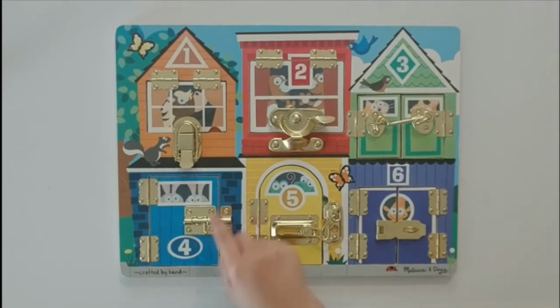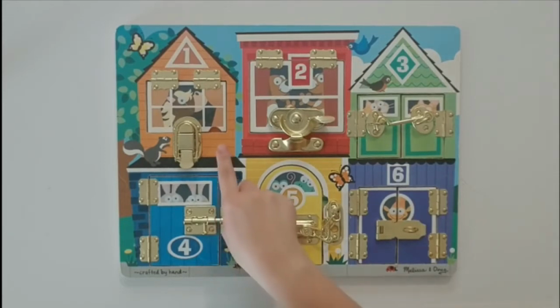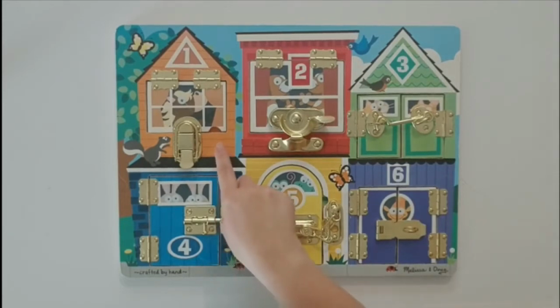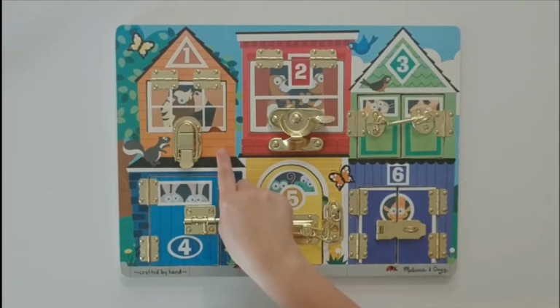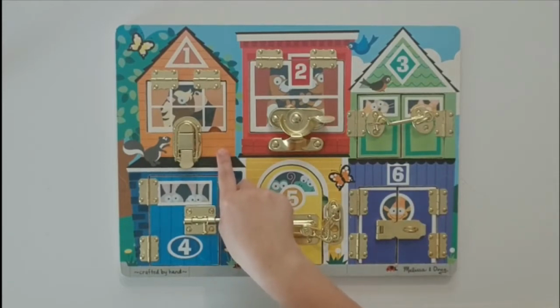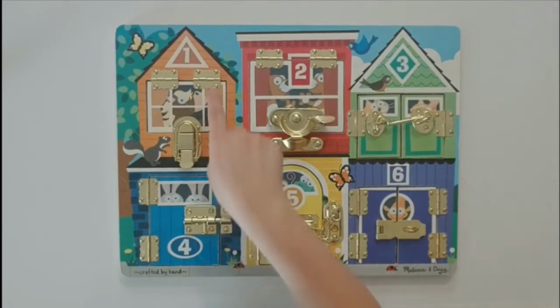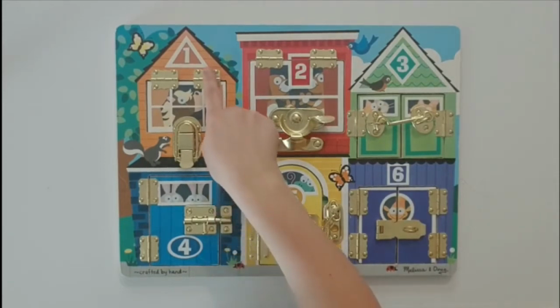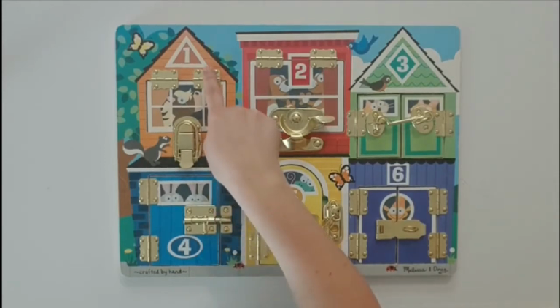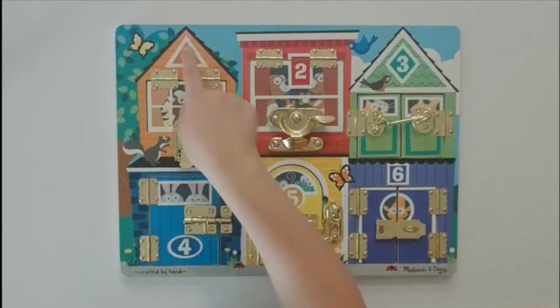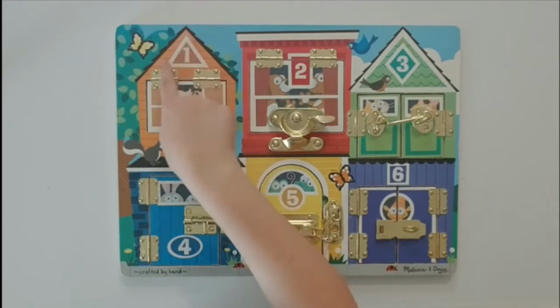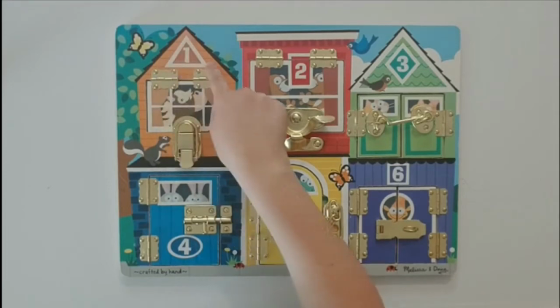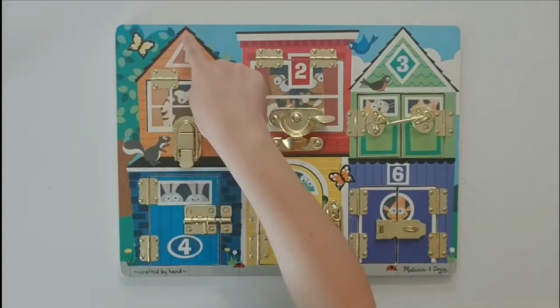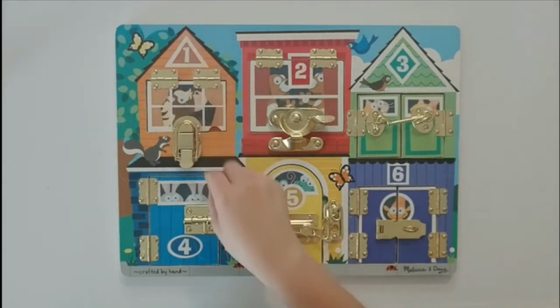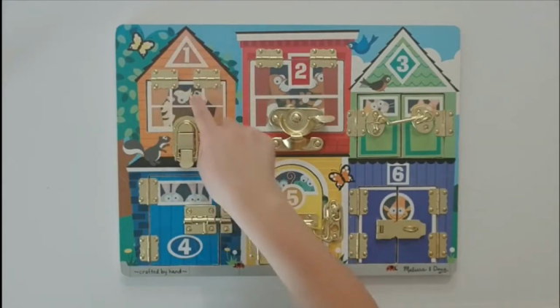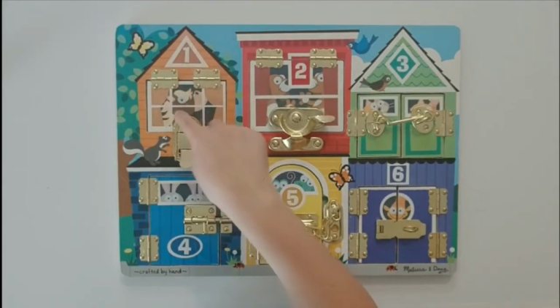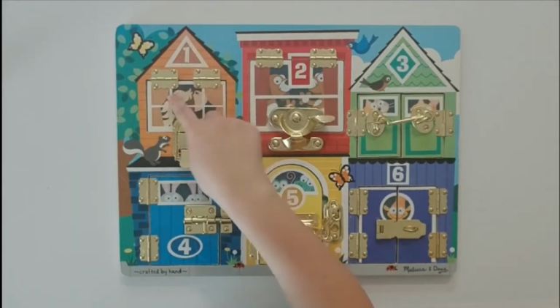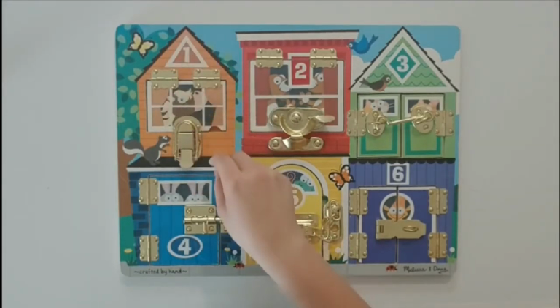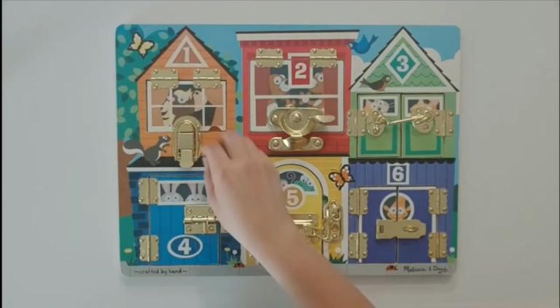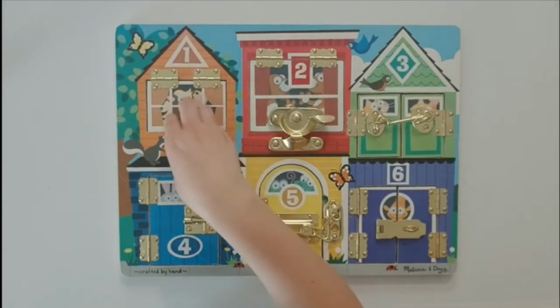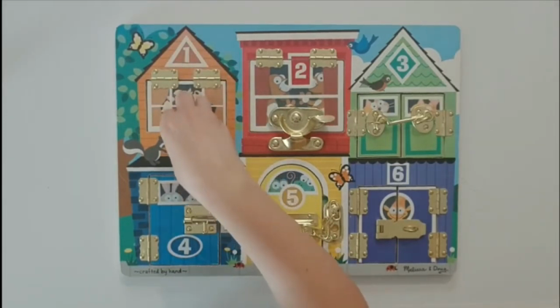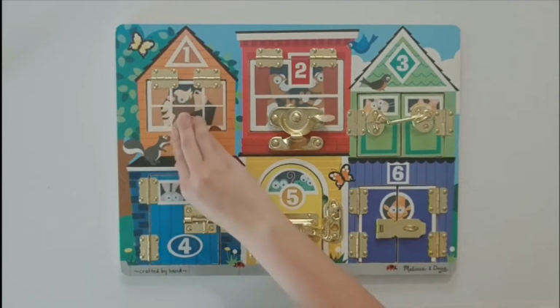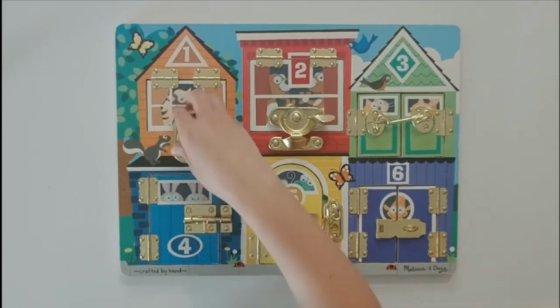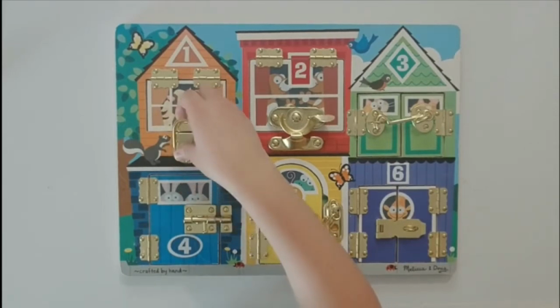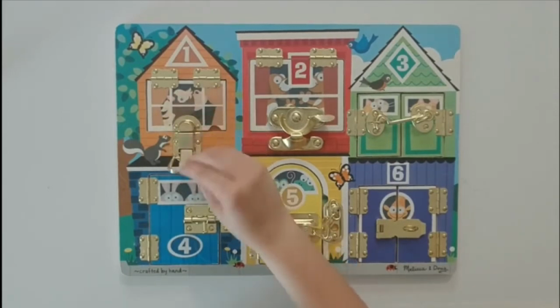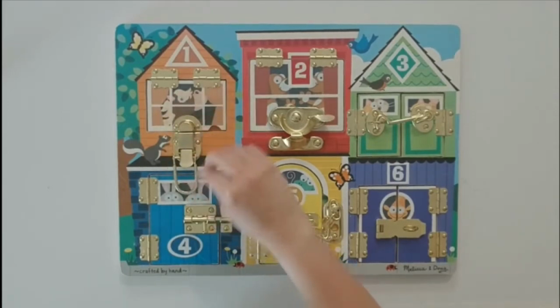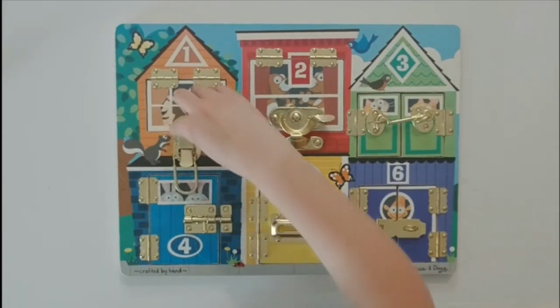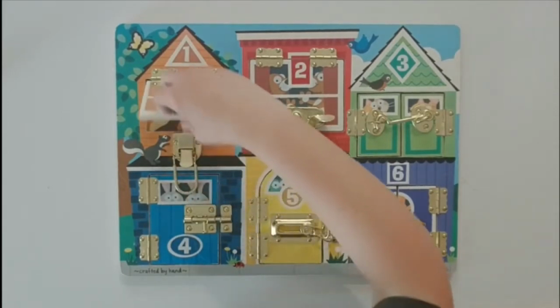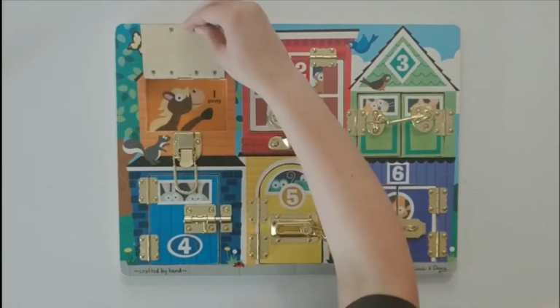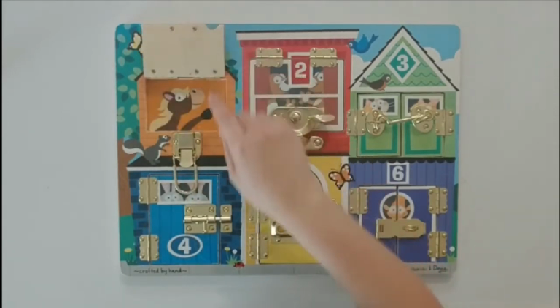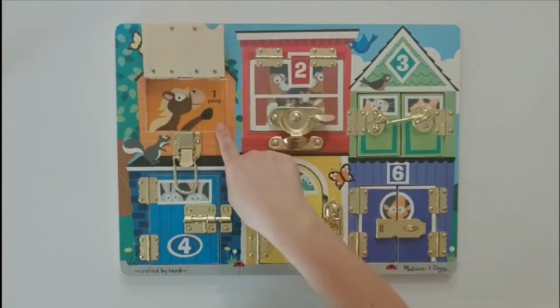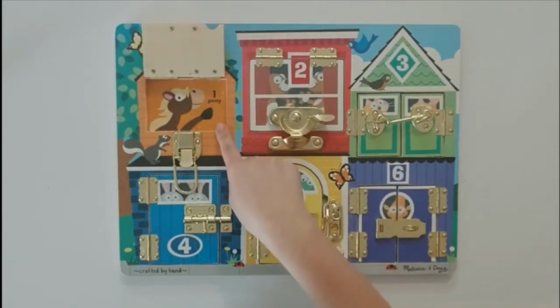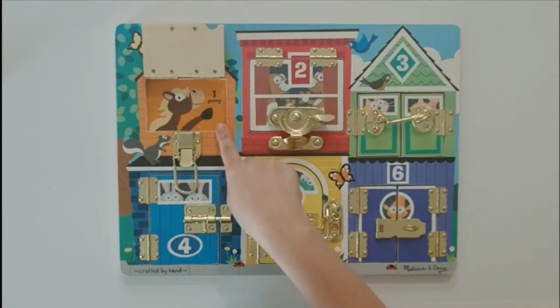First we're going to start with this orange house. It has a number one and a triangle. There's a picture of a pony through the window. Let's open it up. There's one pony!